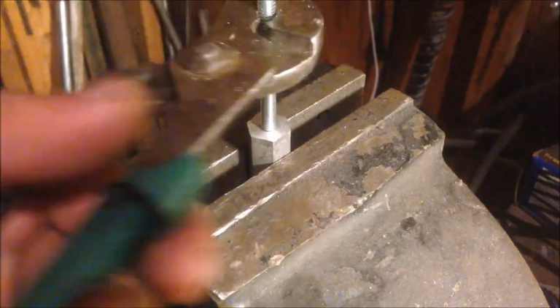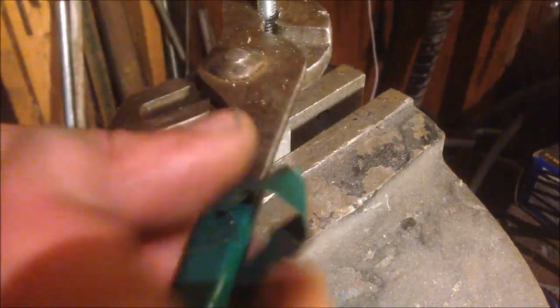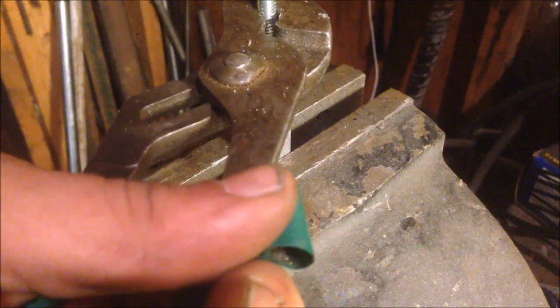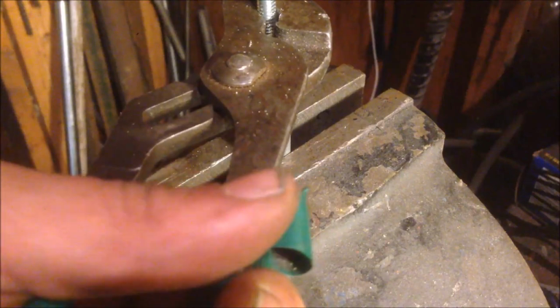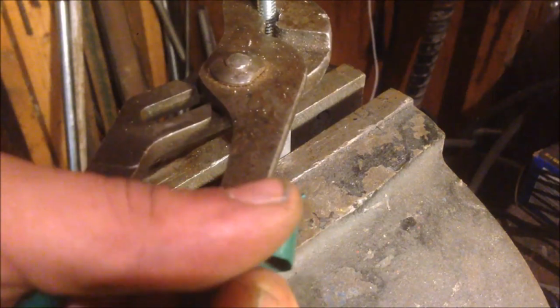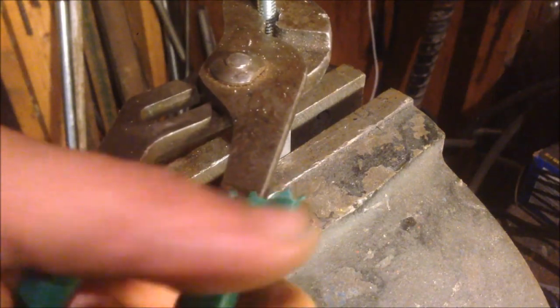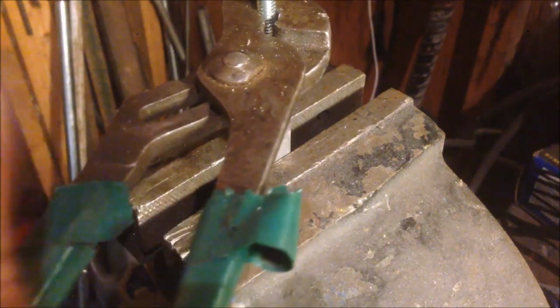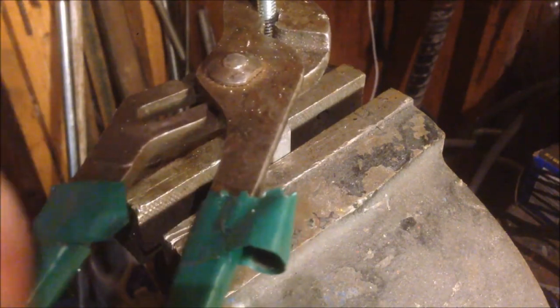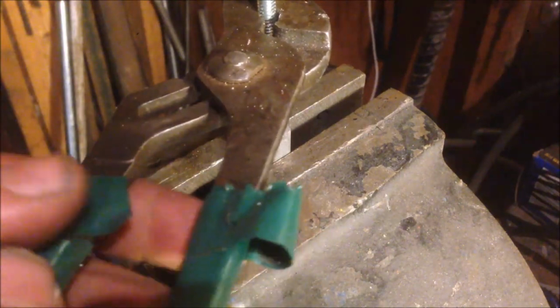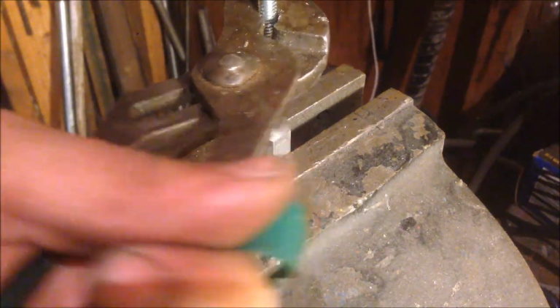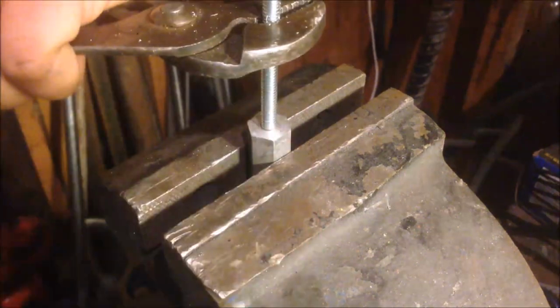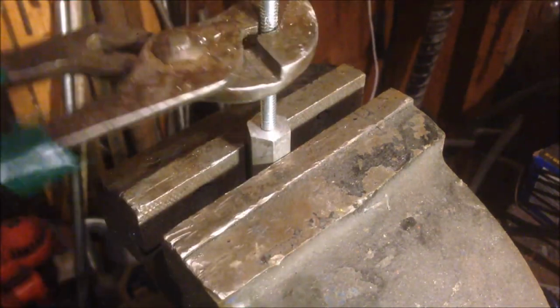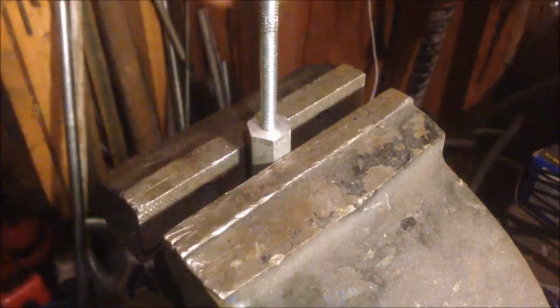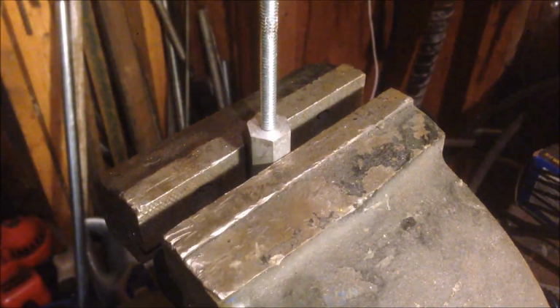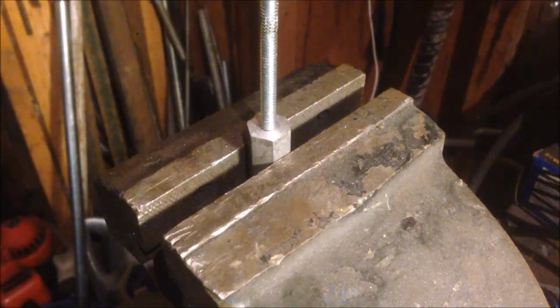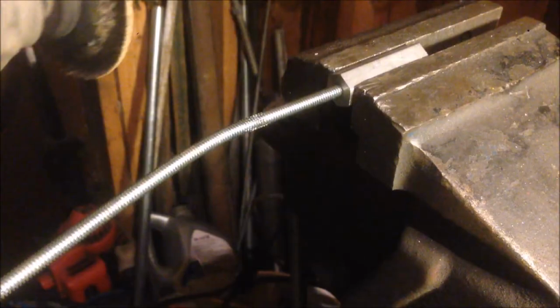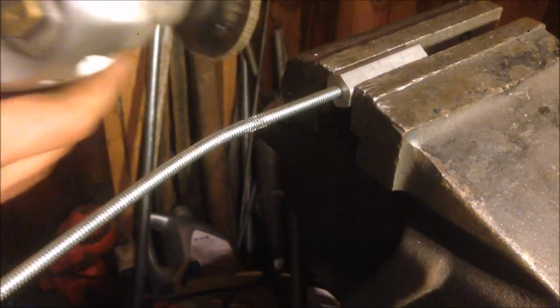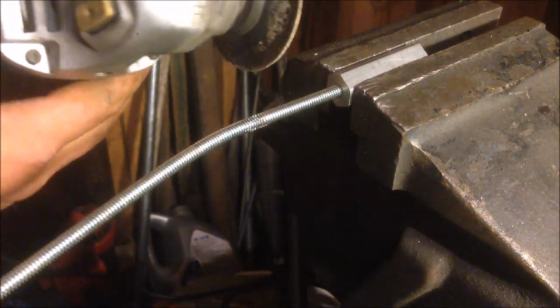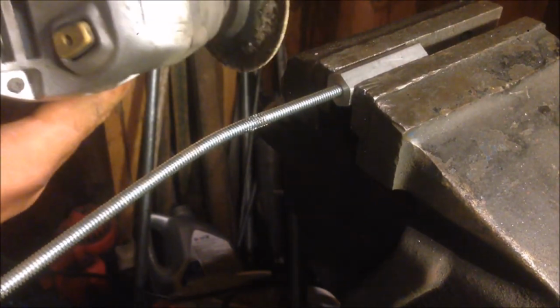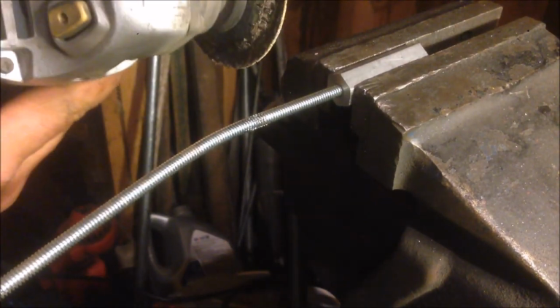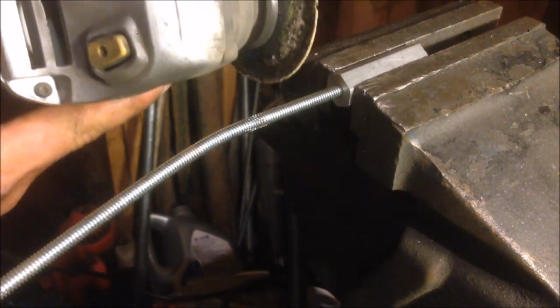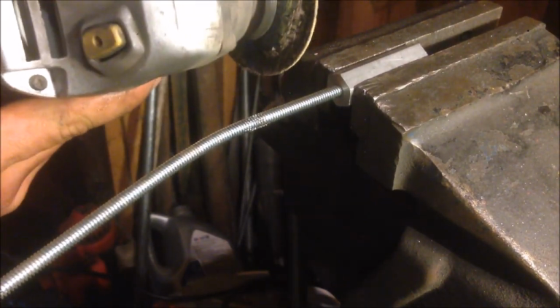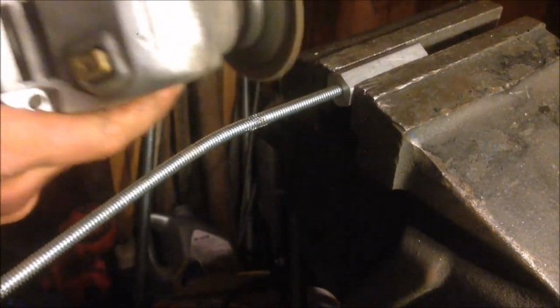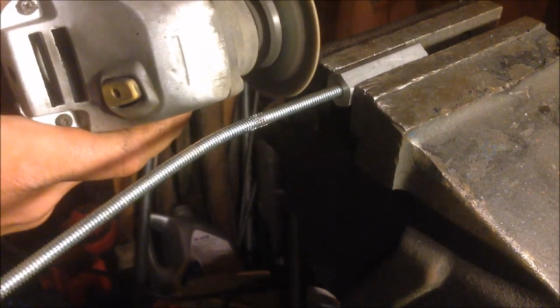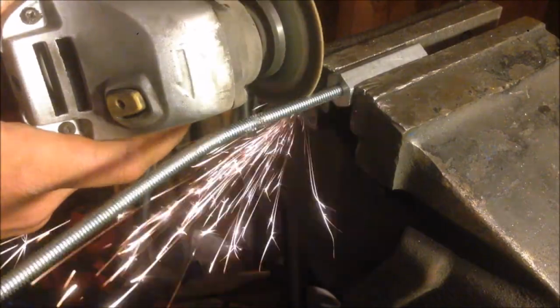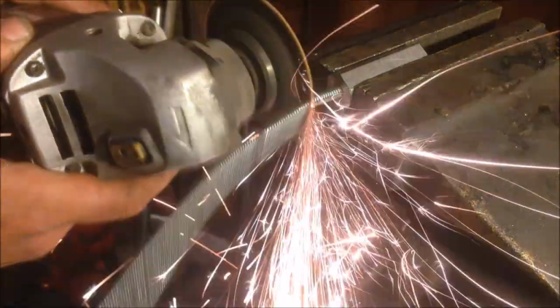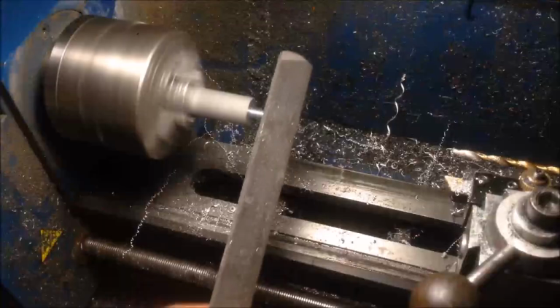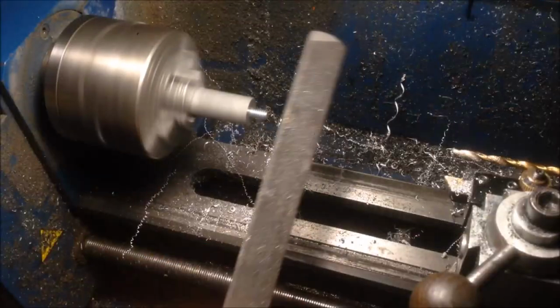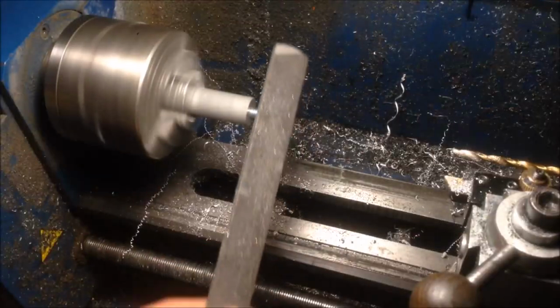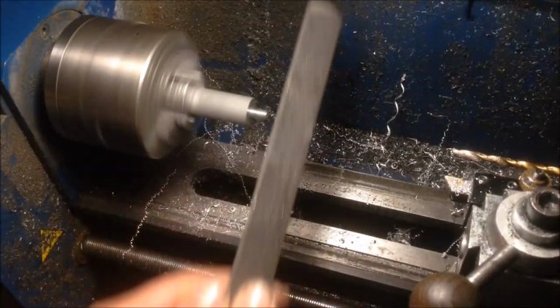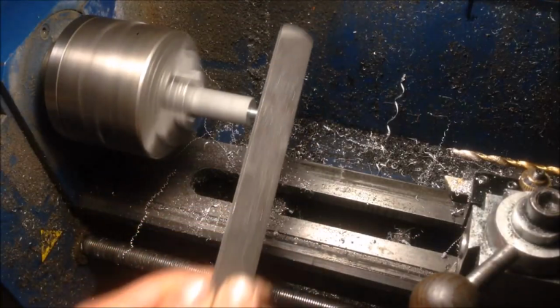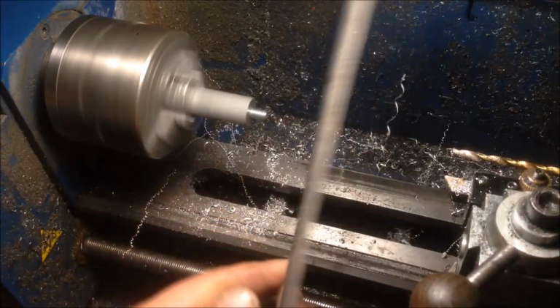I'm gonna over-torque this one because I want it to stay put. All right, she's not going anywhere. A clean thread is a happy thread.